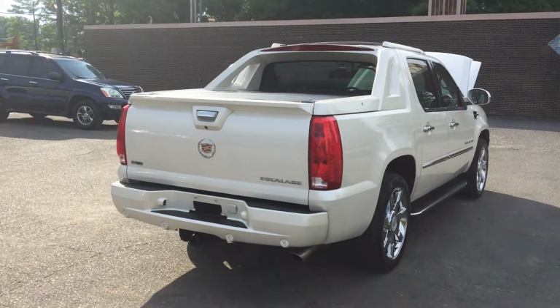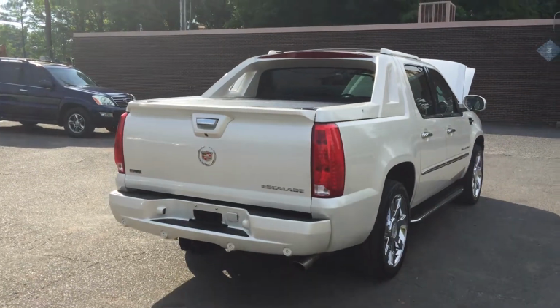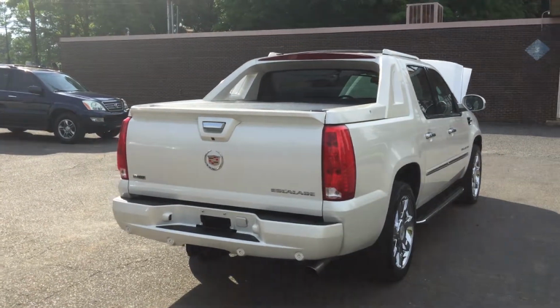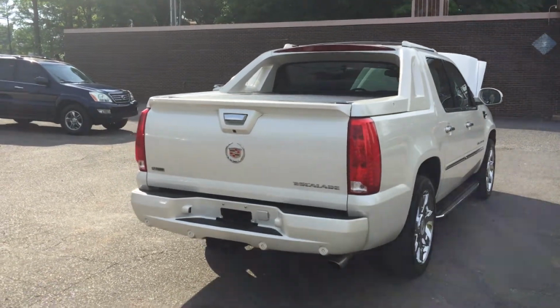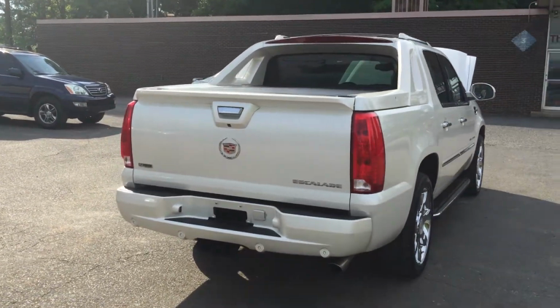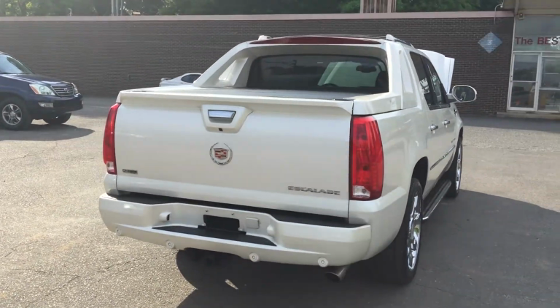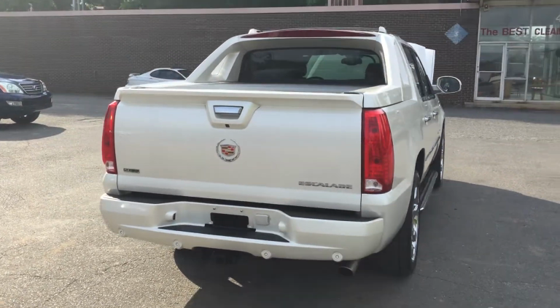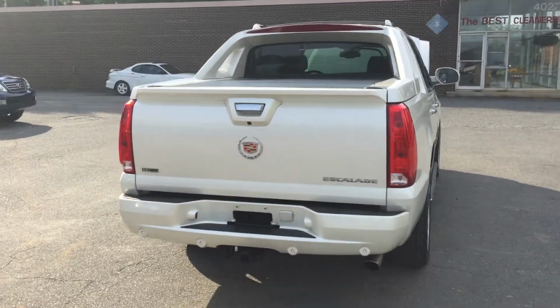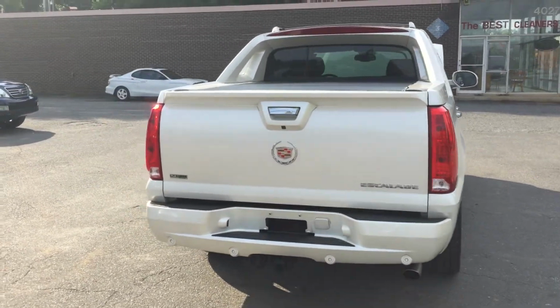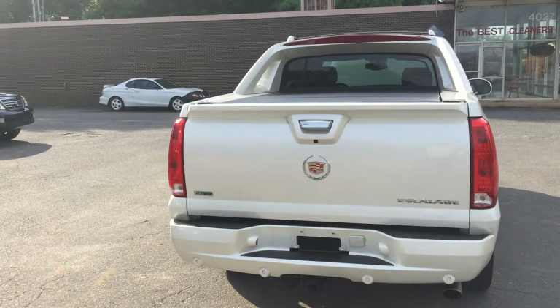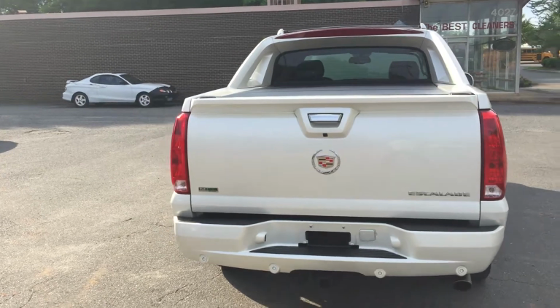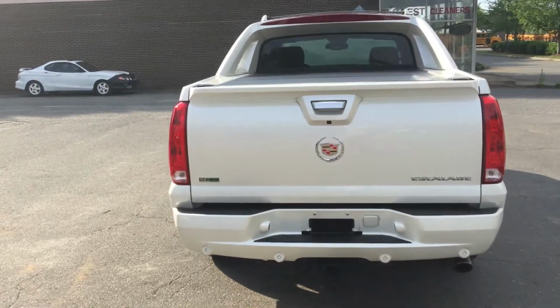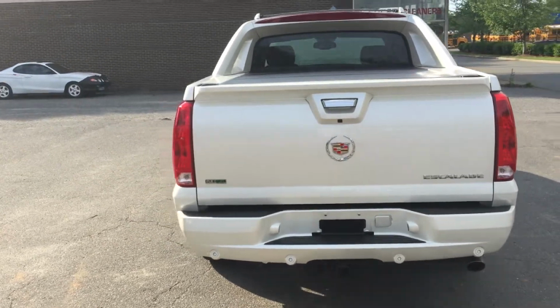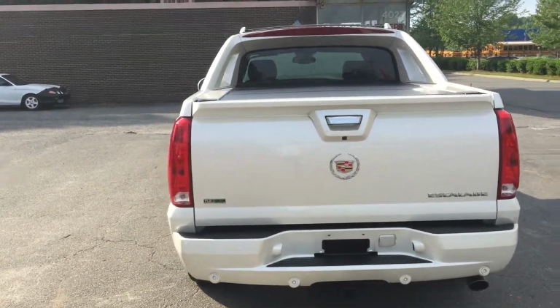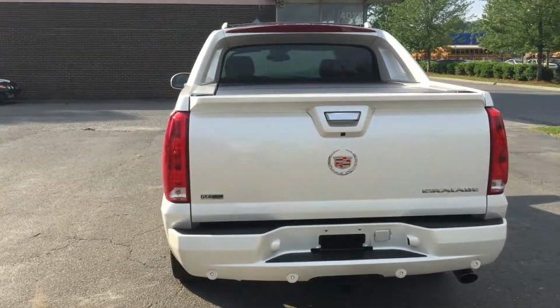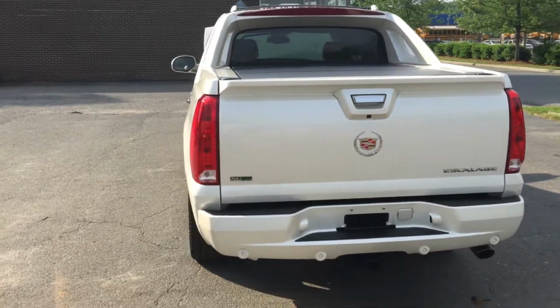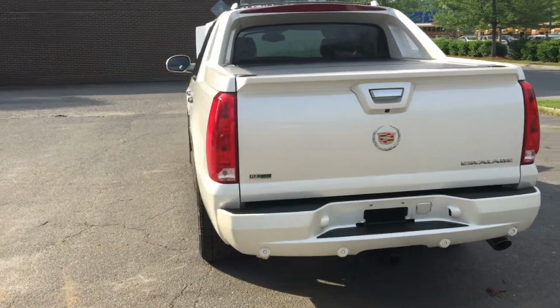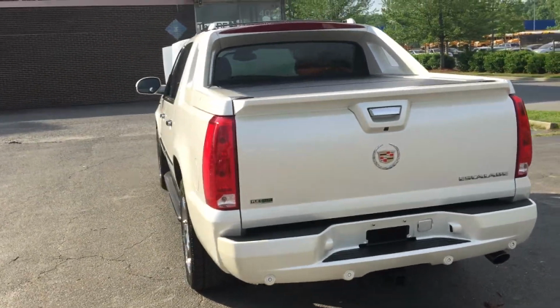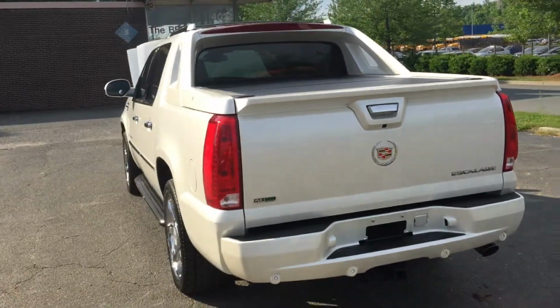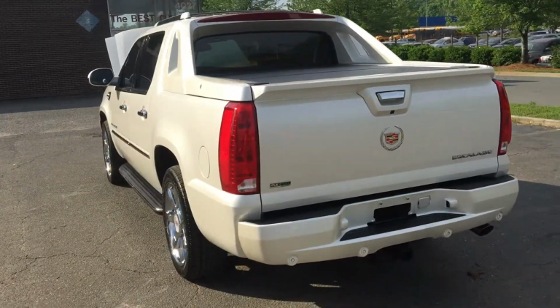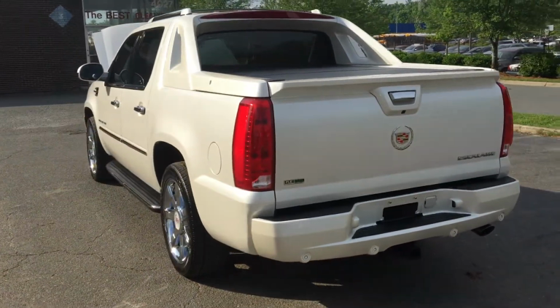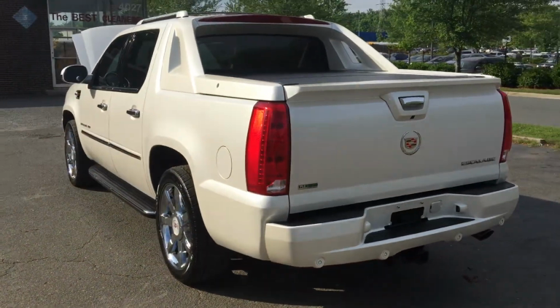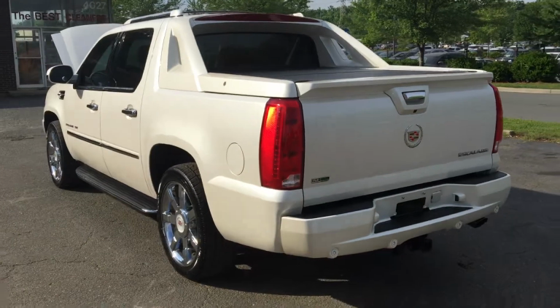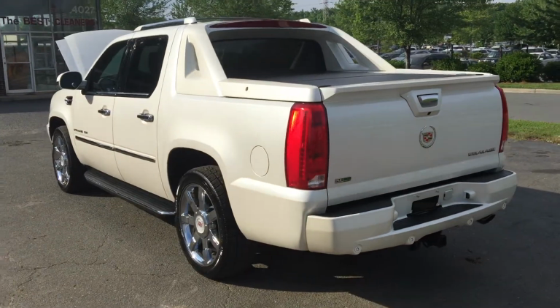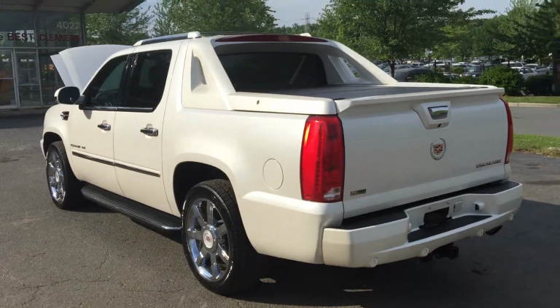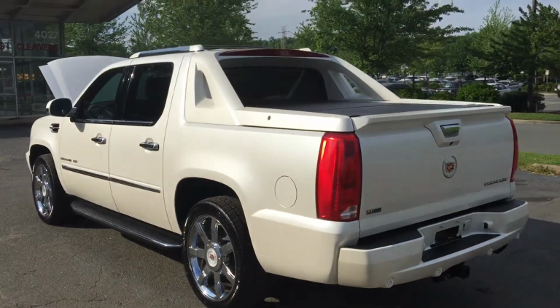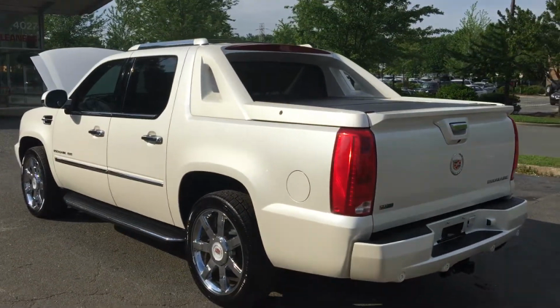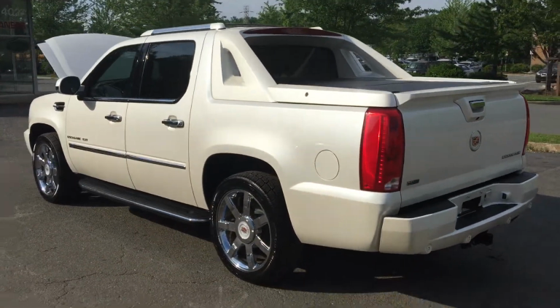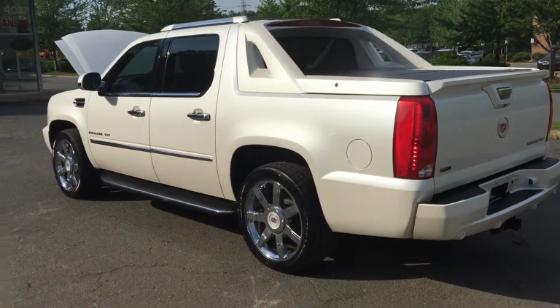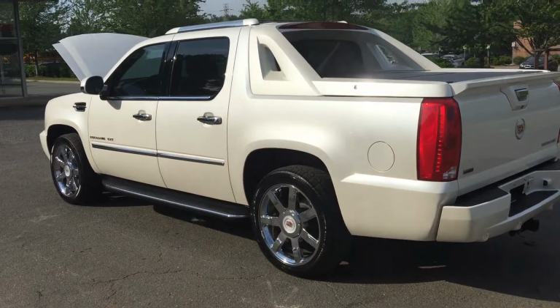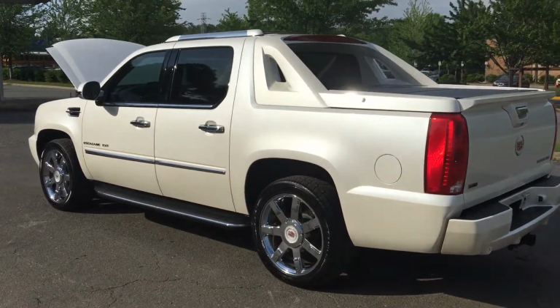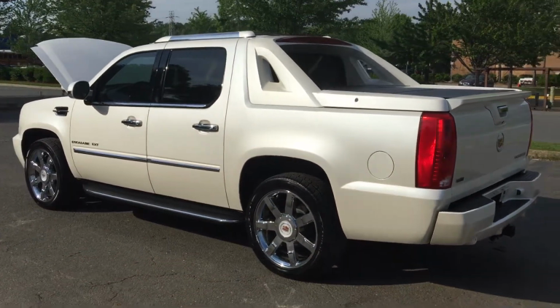Hello everyone, I'm Brian with Carolina Auto Imports. Today's featured vehicle is this amazing 2011 Cadillac Escalade EXT. This car is fully loaded and it's such a unique and rare vehicle.